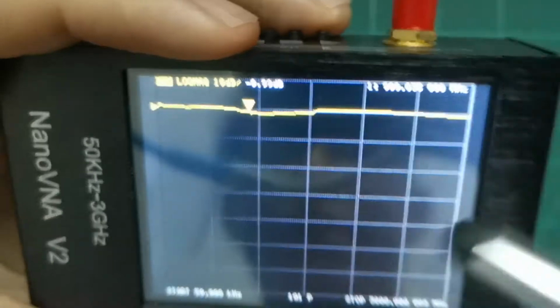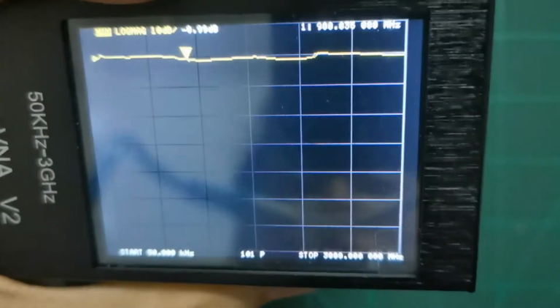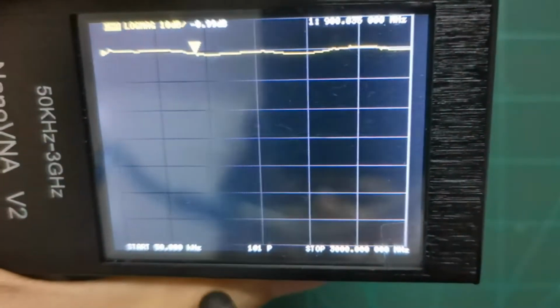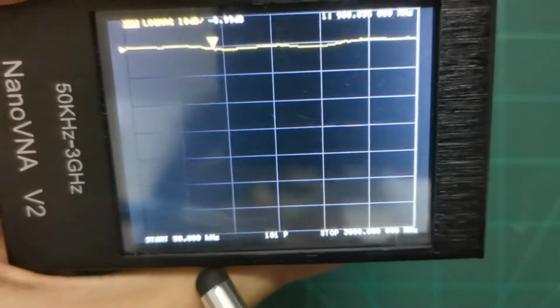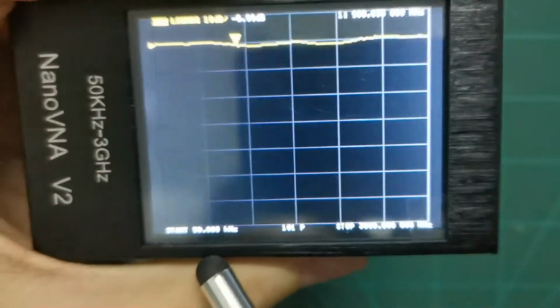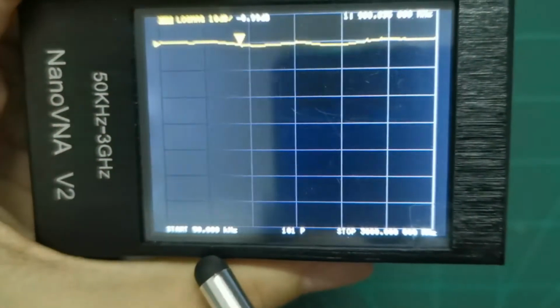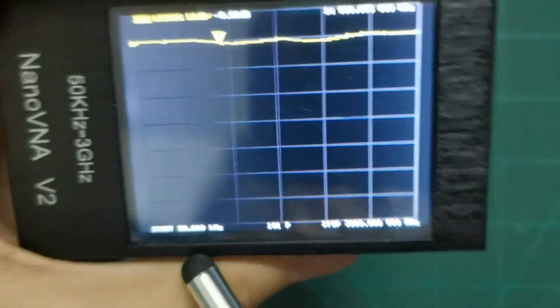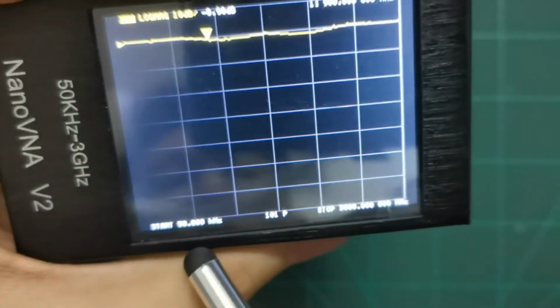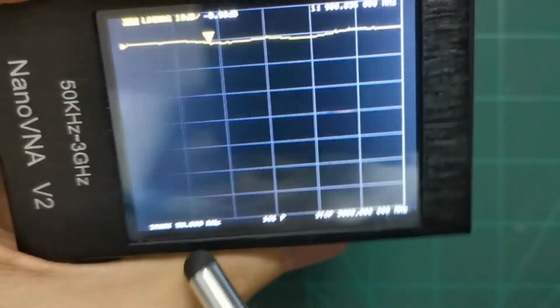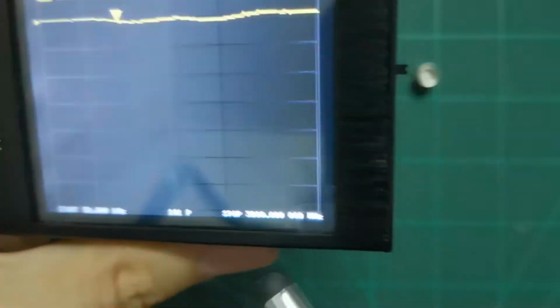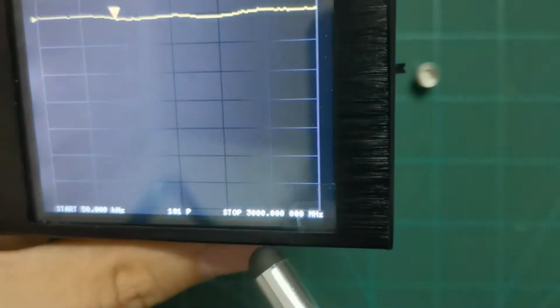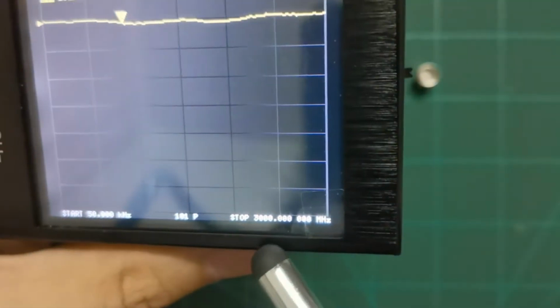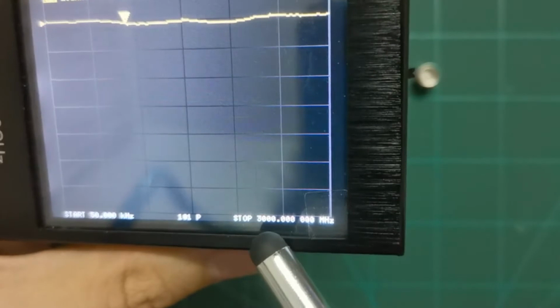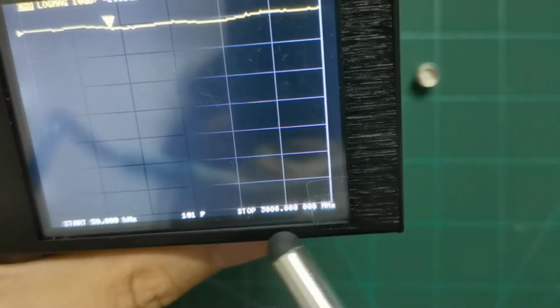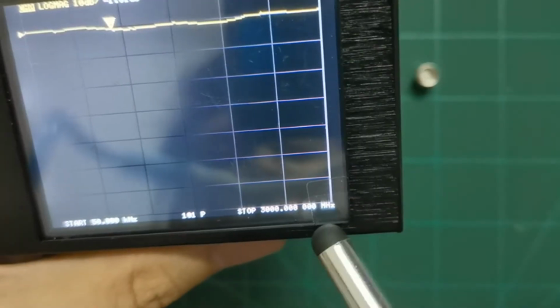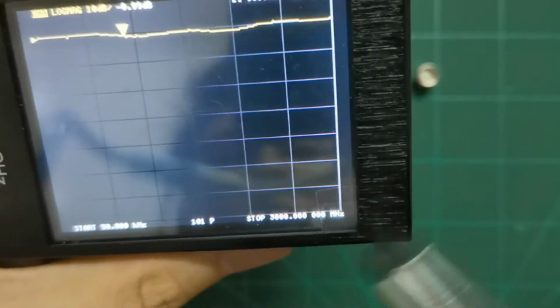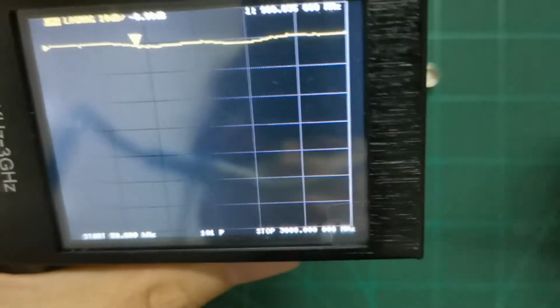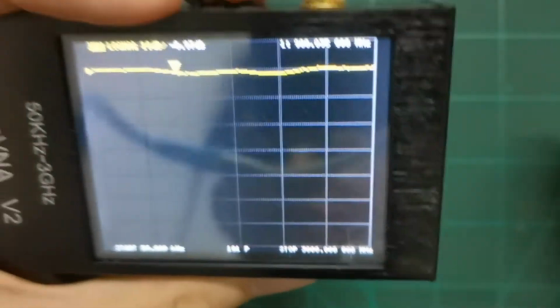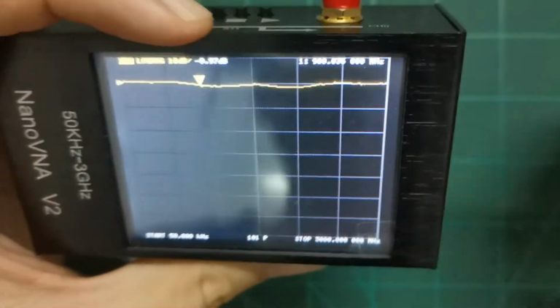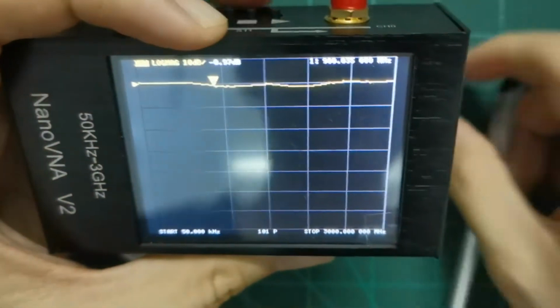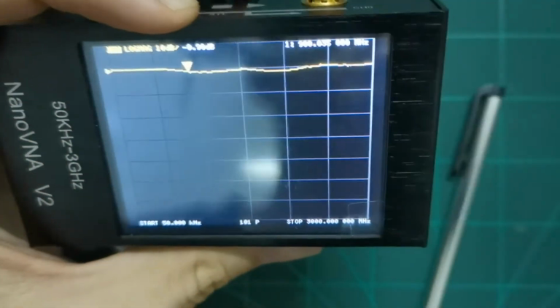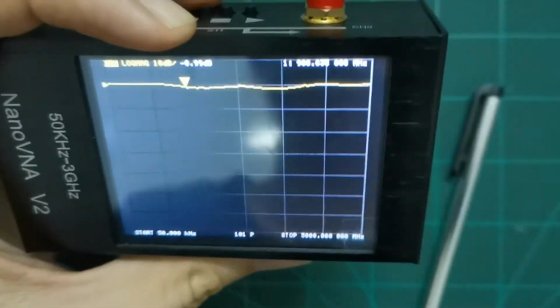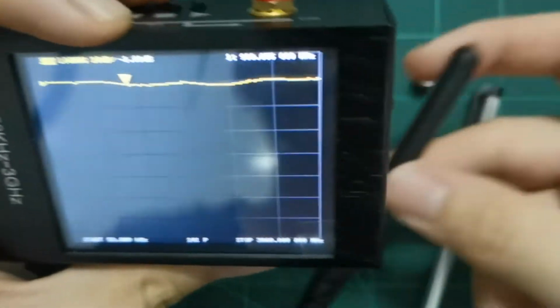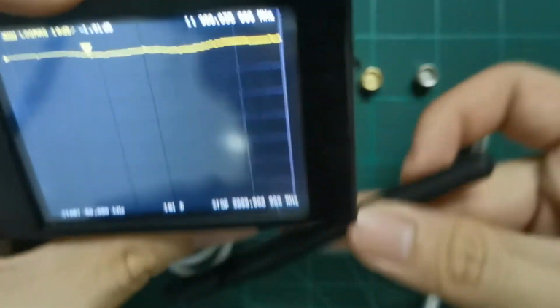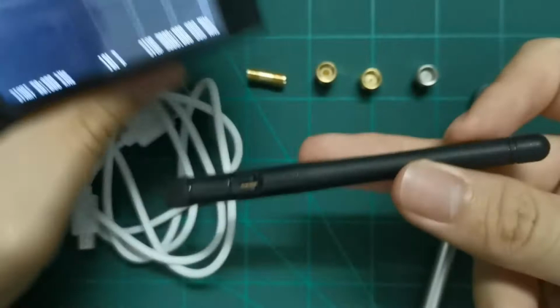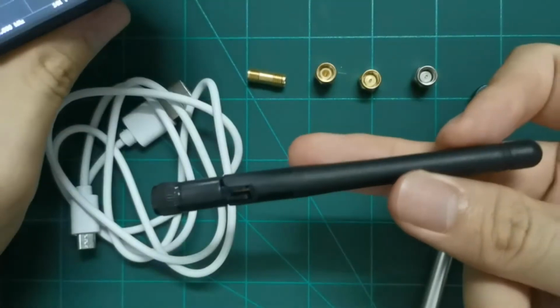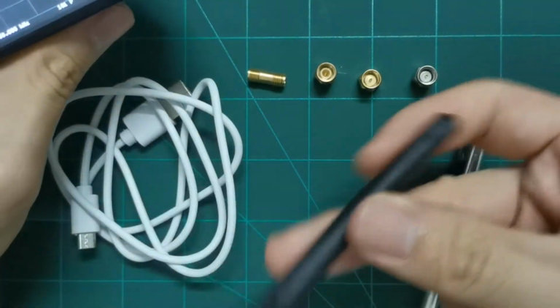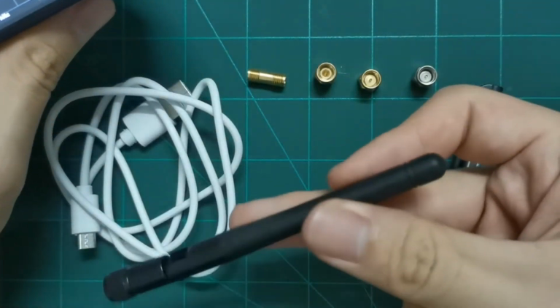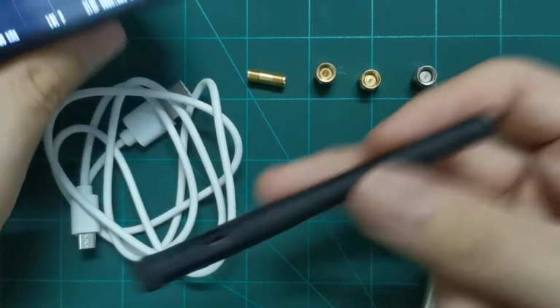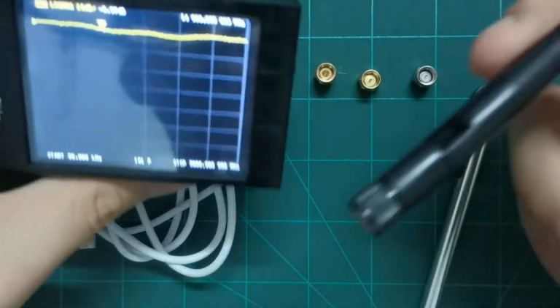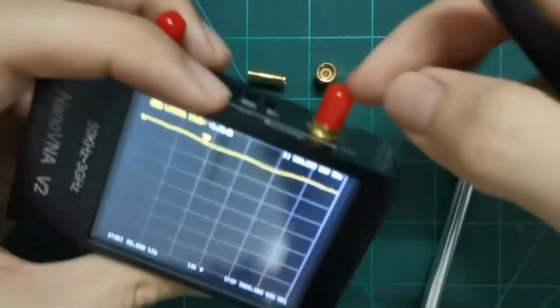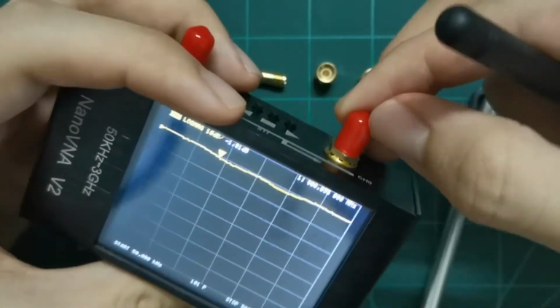Now you can see it shows 50 kilohertz on the left and 3000 megahertz (which is 3 gigahertz) on the right. Let's try out this antenna — it's a 2.4 GHz antenna. Let me just plug it in here.